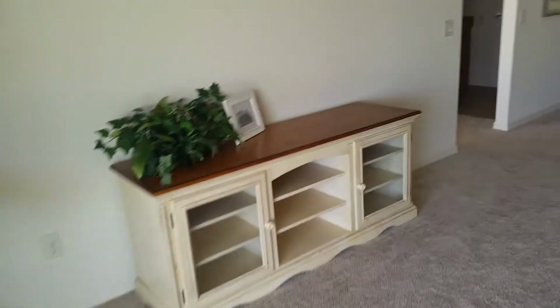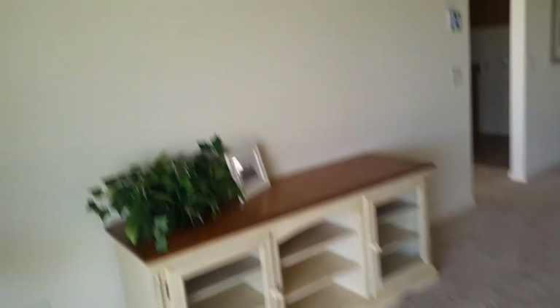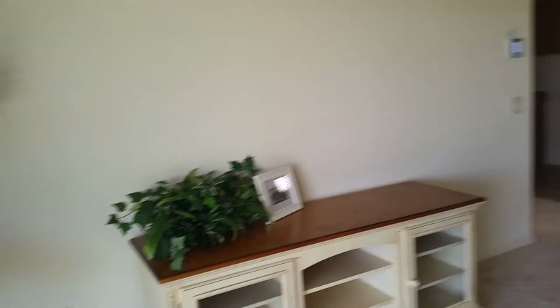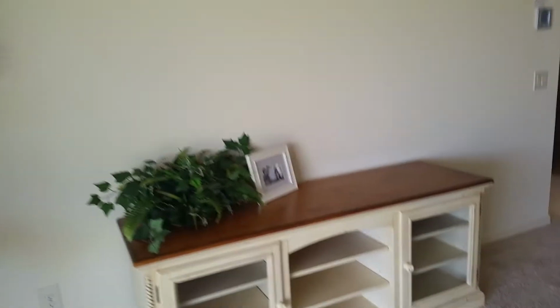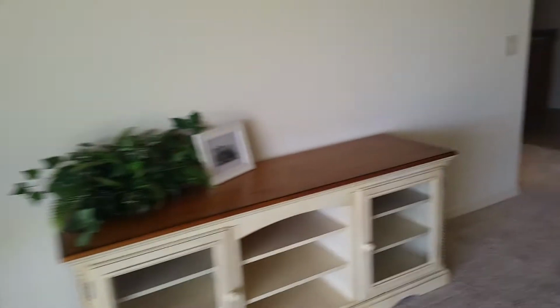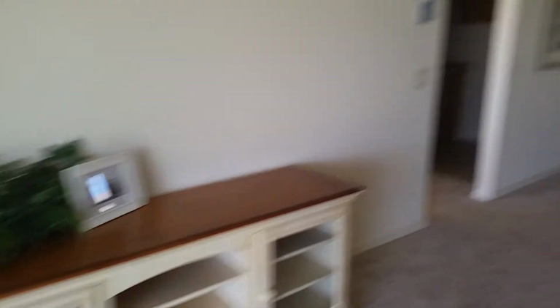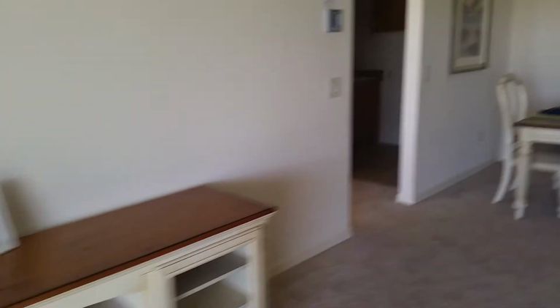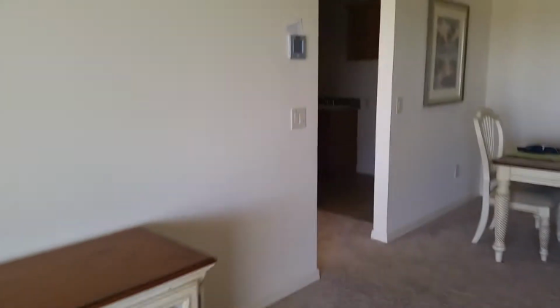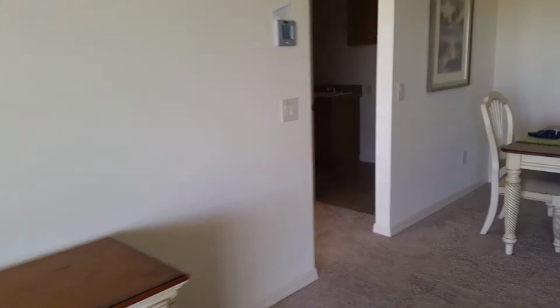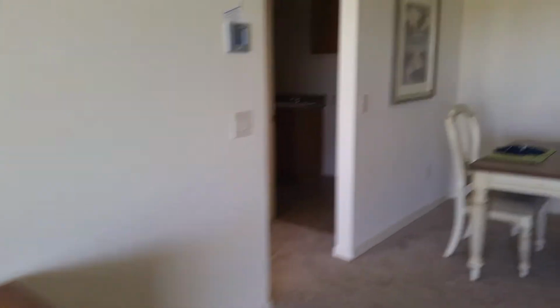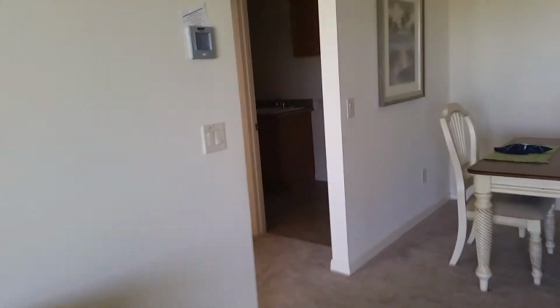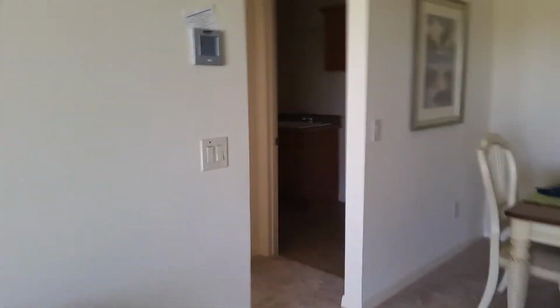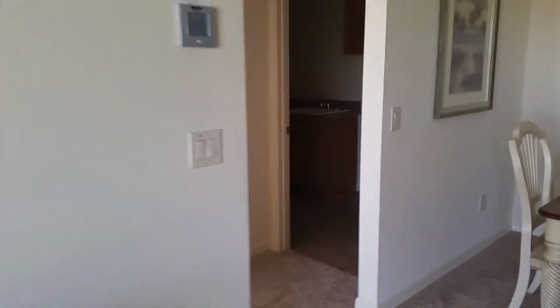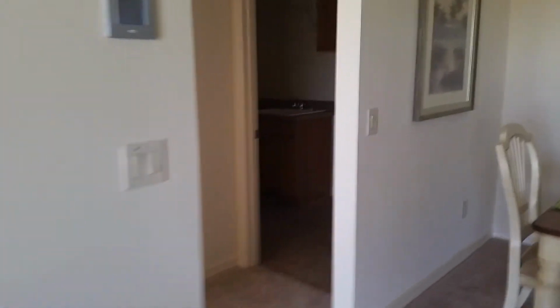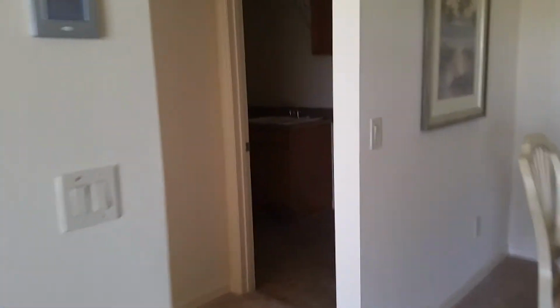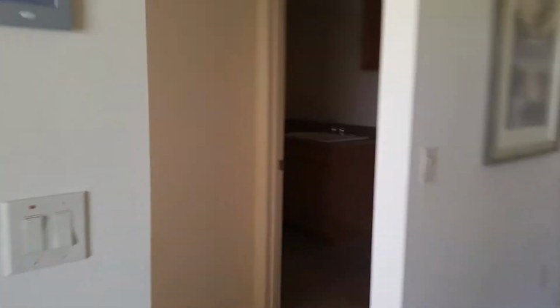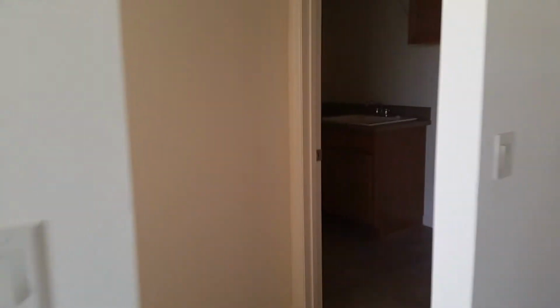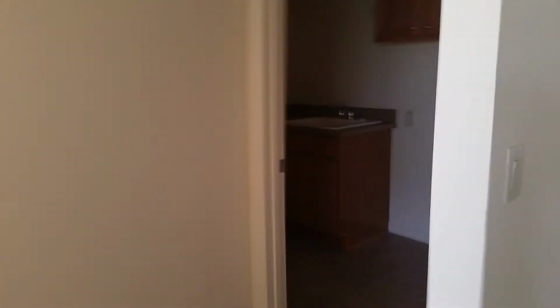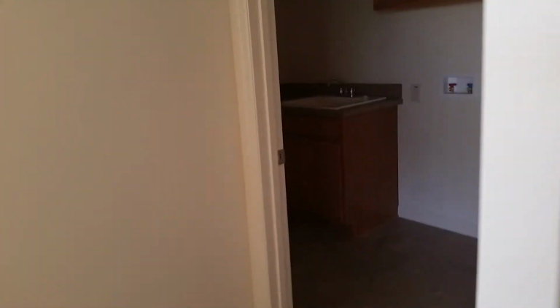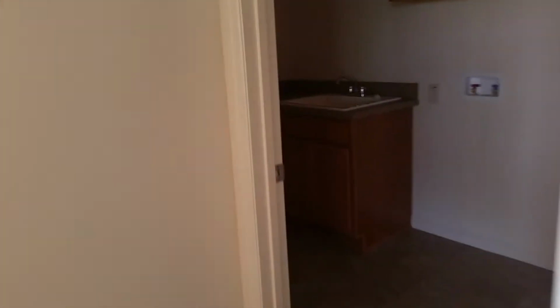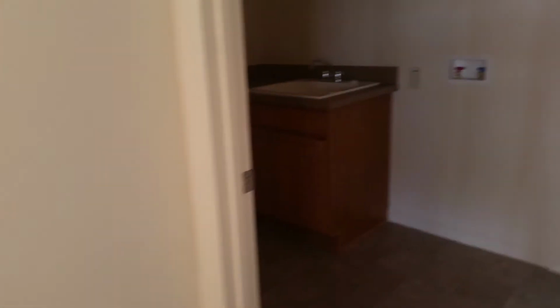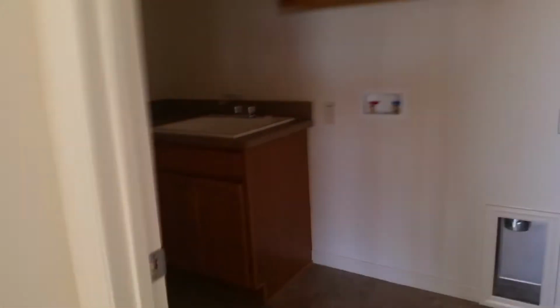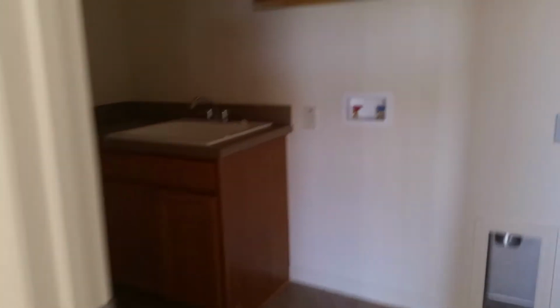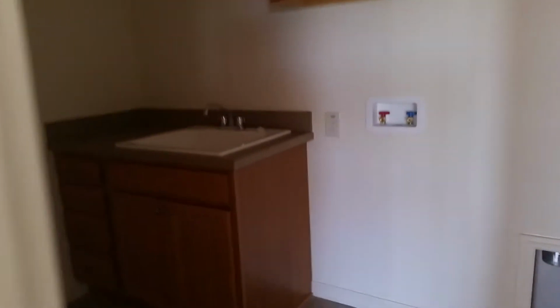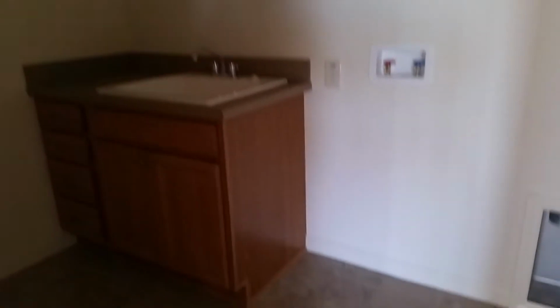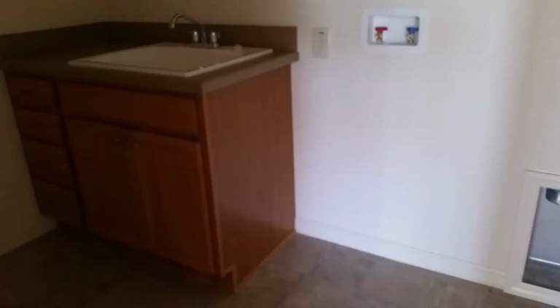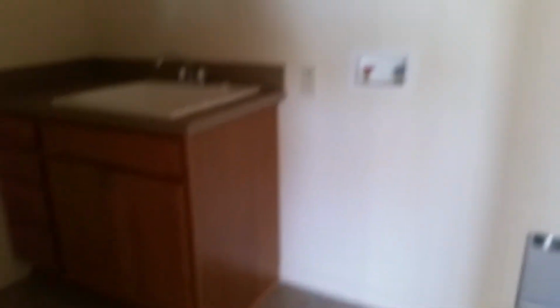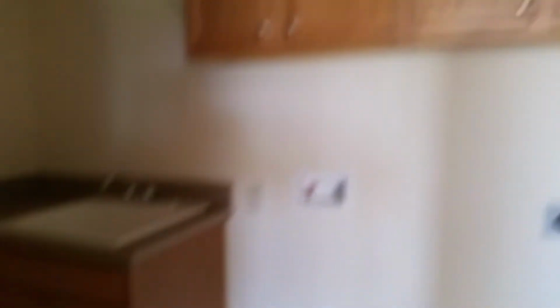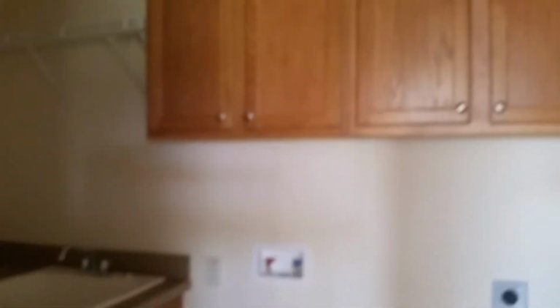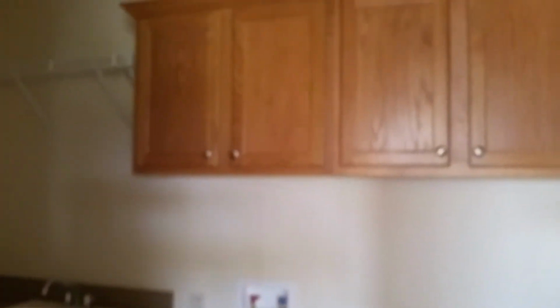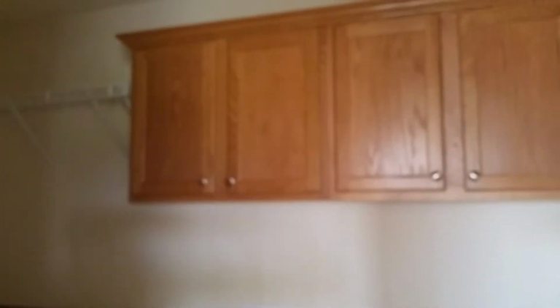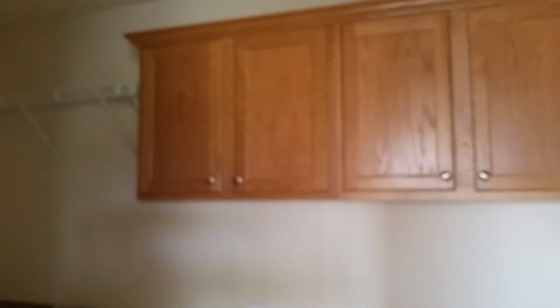Your TV would go there. And here you also have your cabinets in the laundry room.